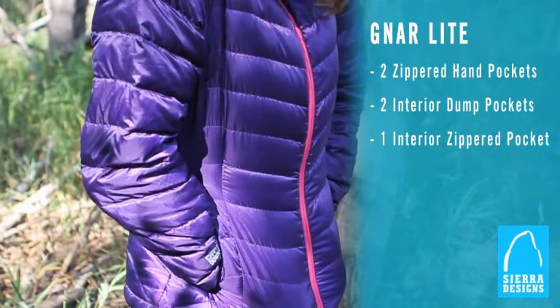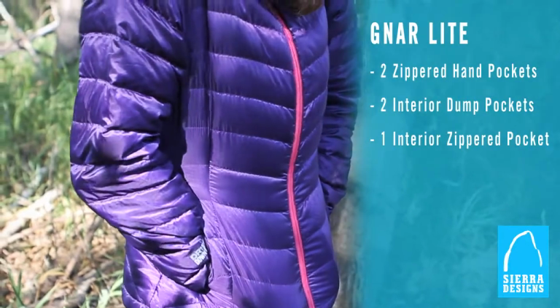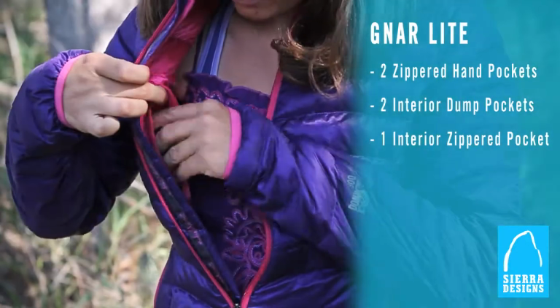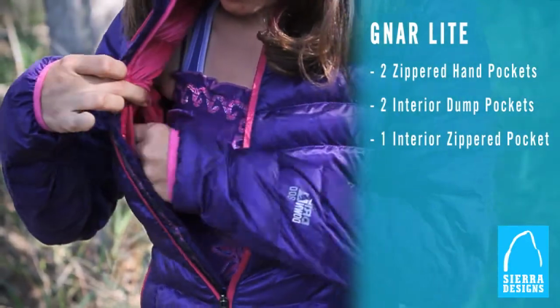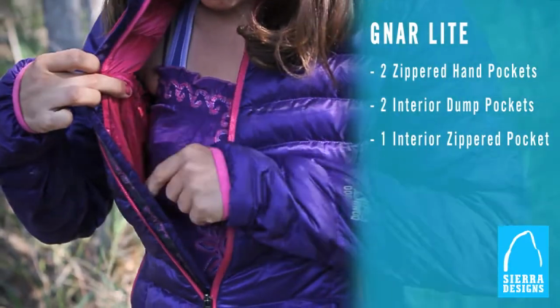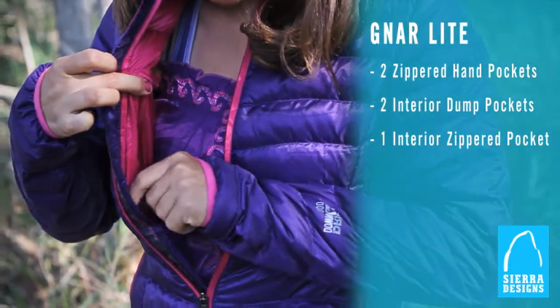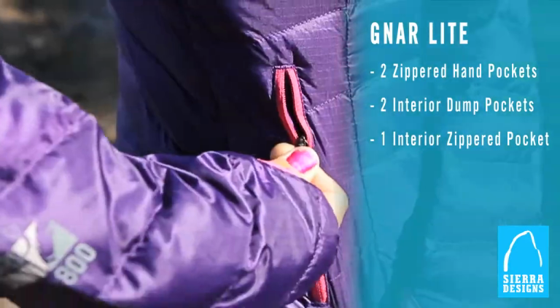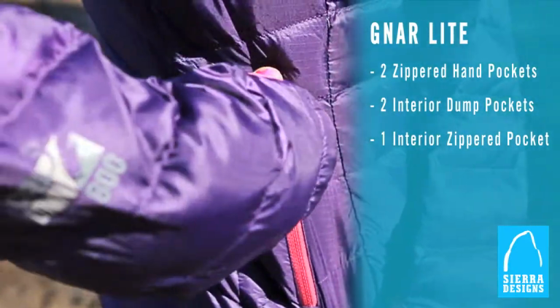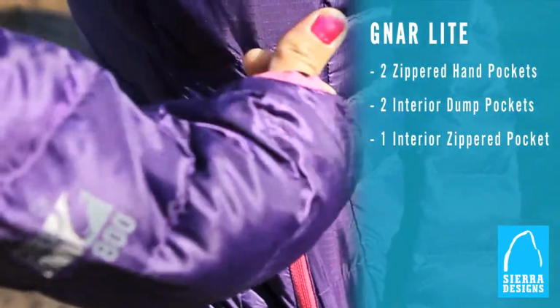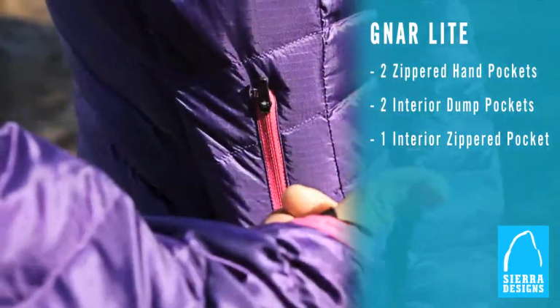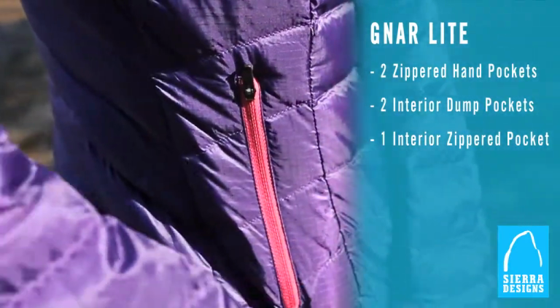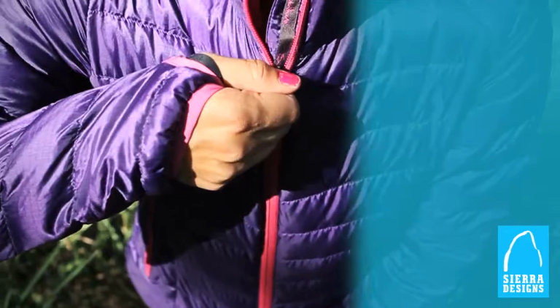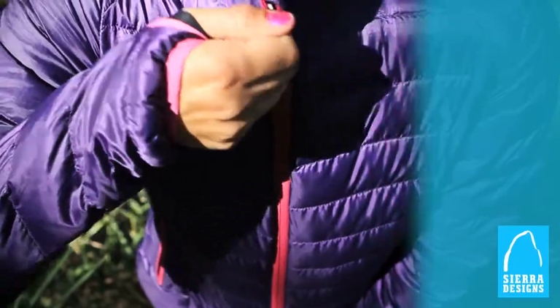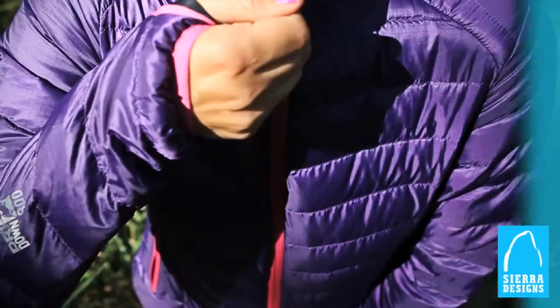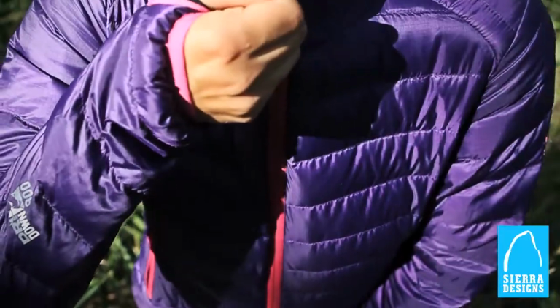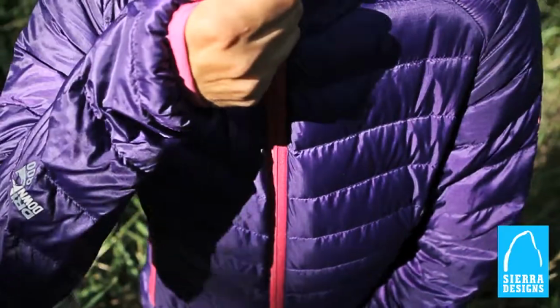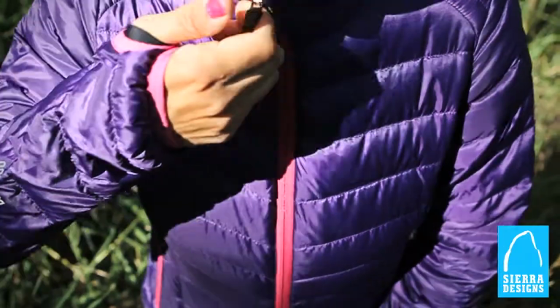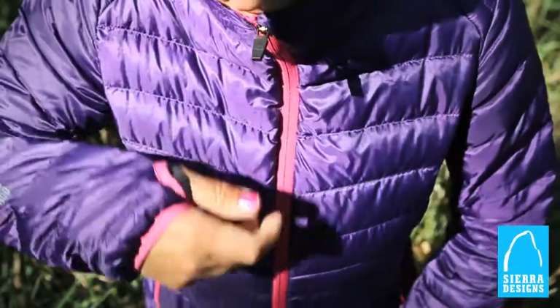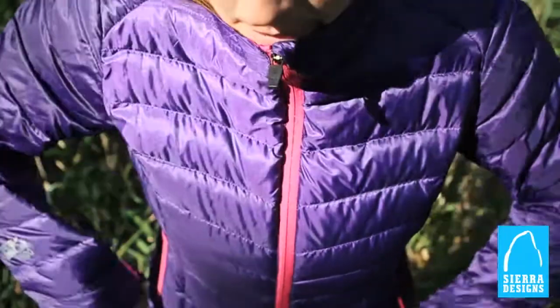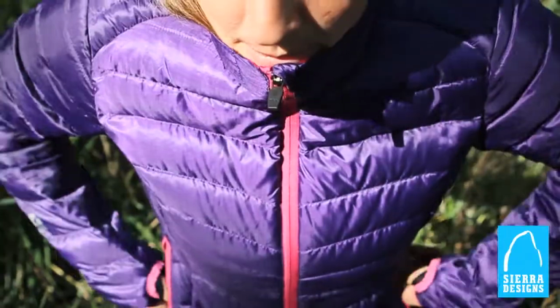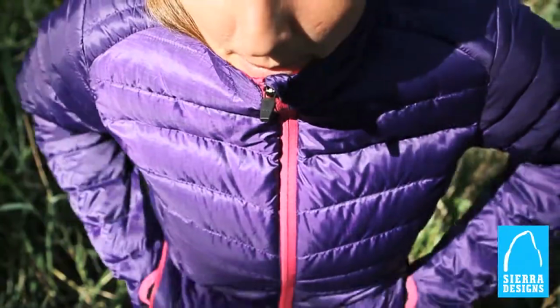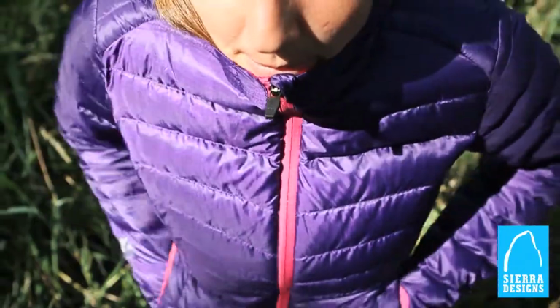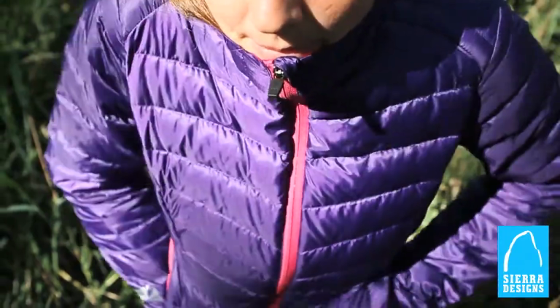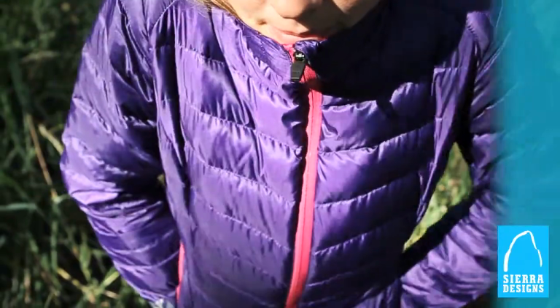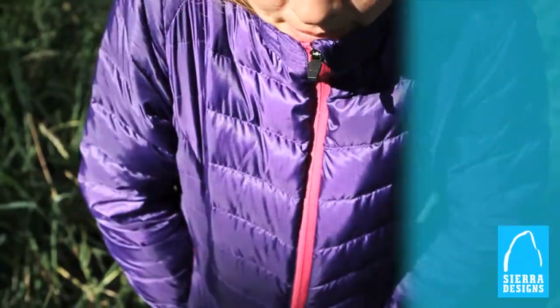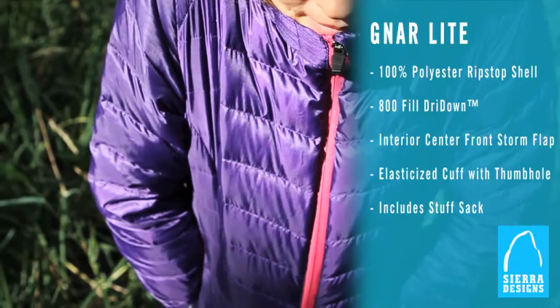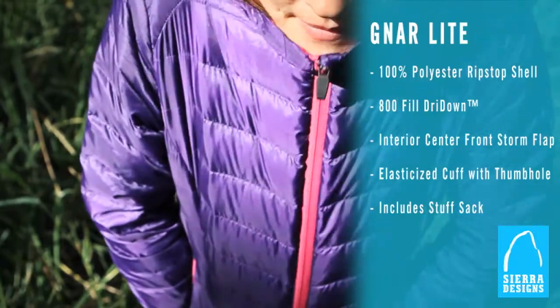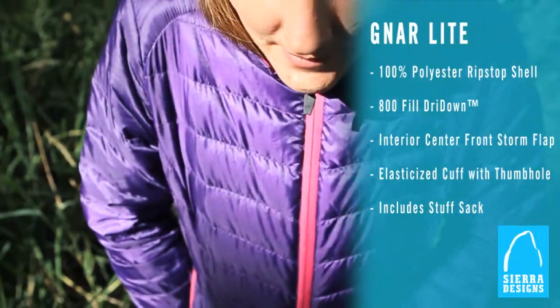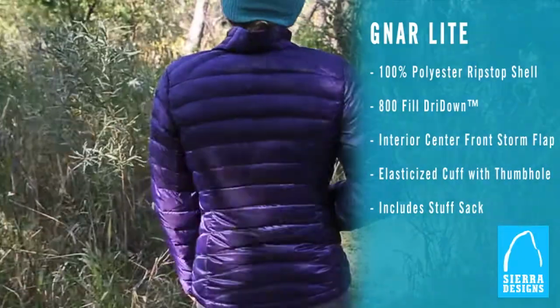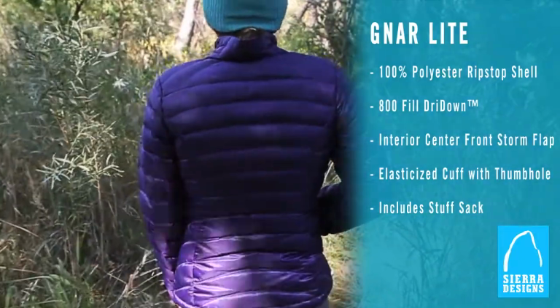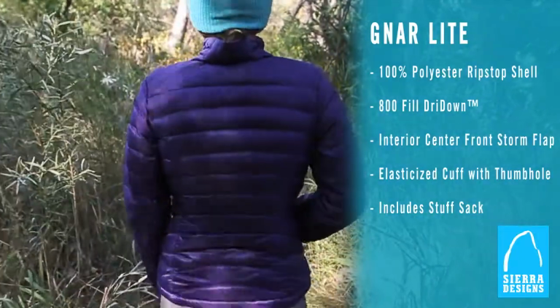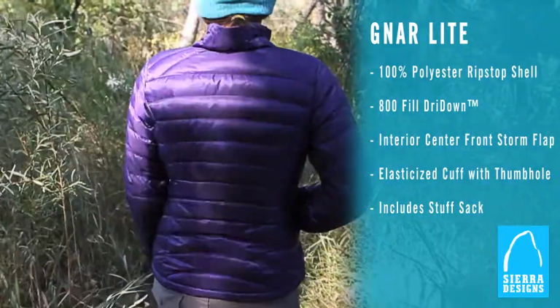Dry down stays lofty when exposed to moisture, keeping you warm and comfortable even once you've cooled off. Featuring our revolutionary dry down insulation, the Sierra Designs Gnar Light is the most versatile jacket you'll ever own.